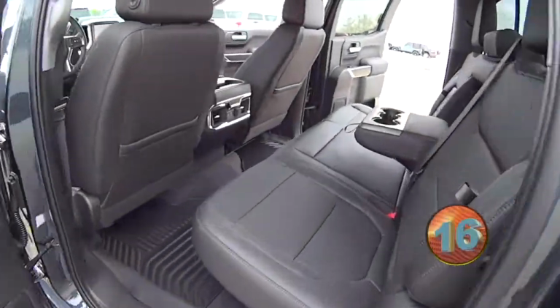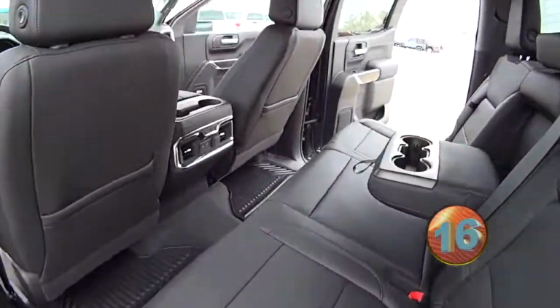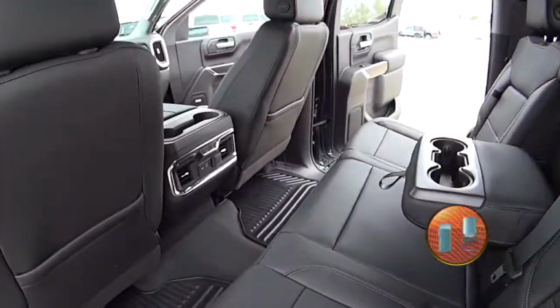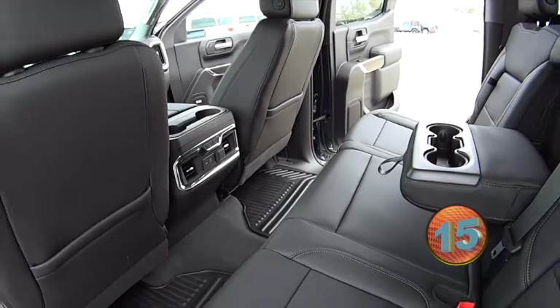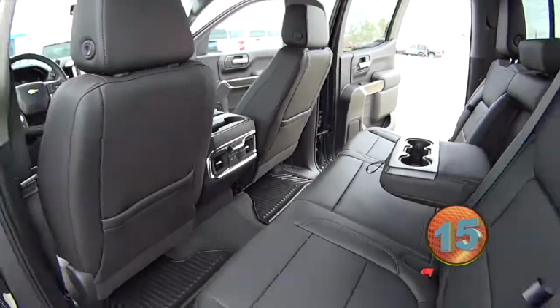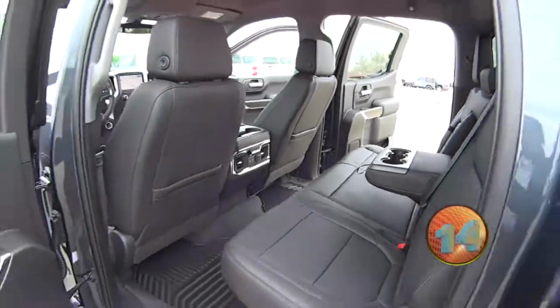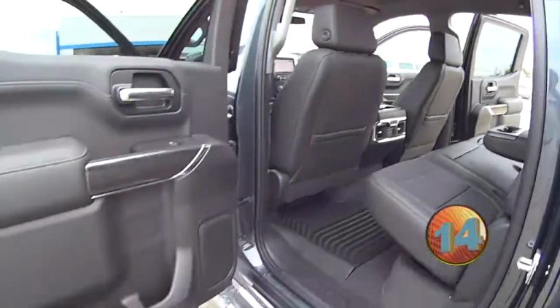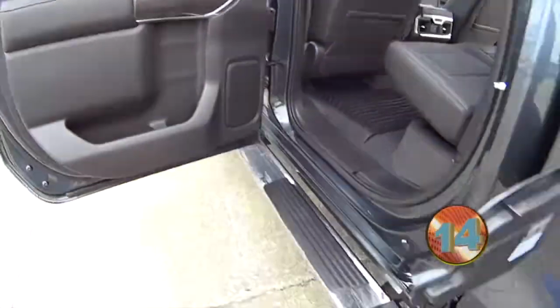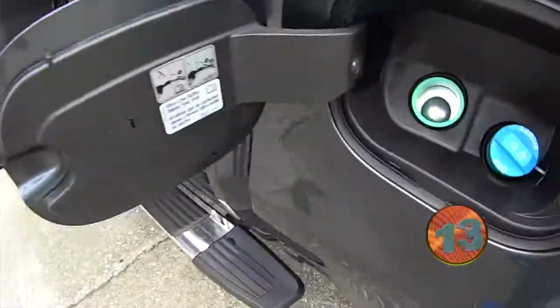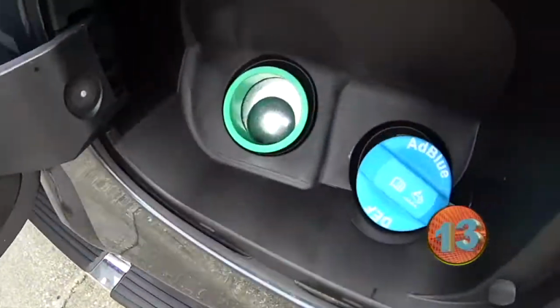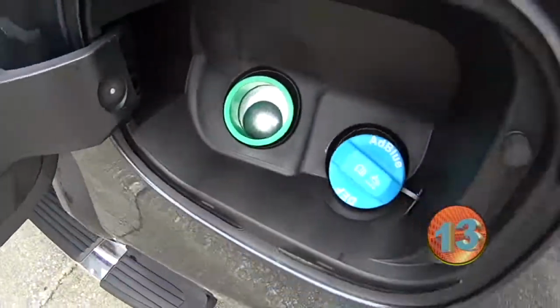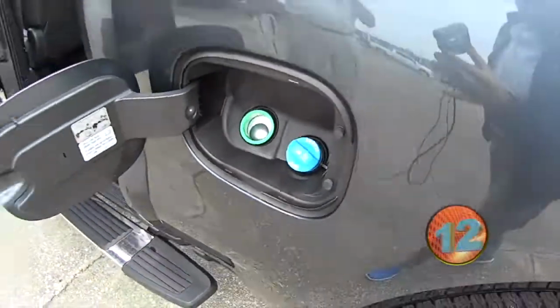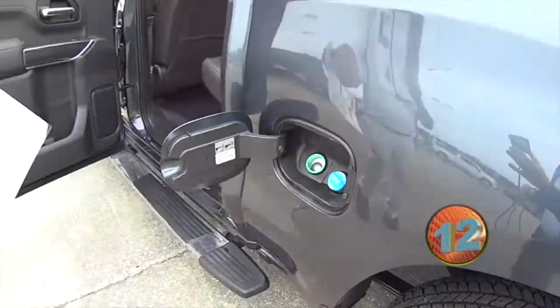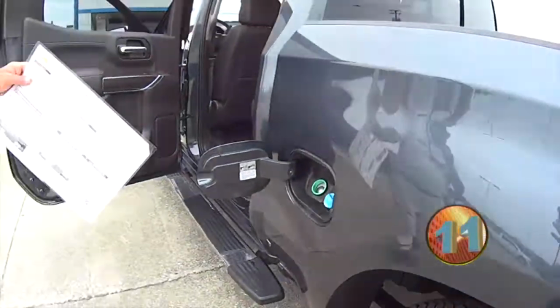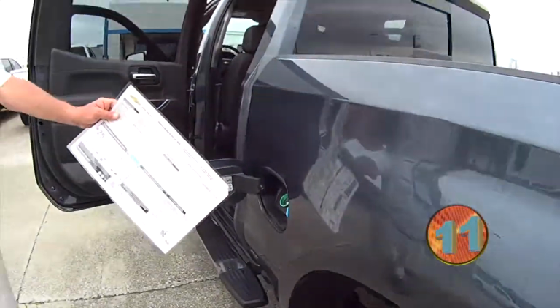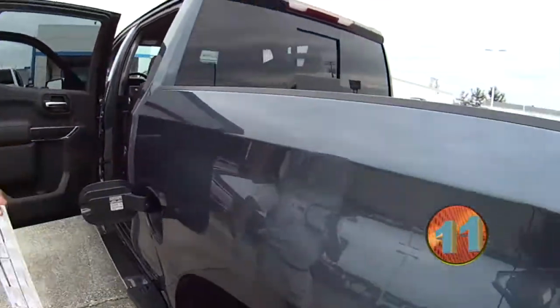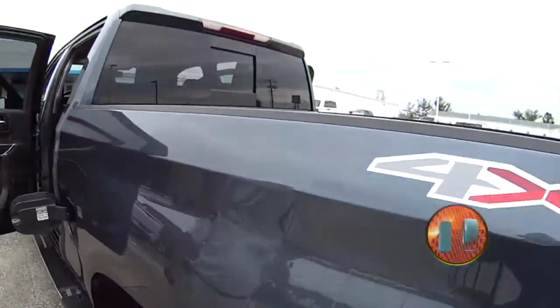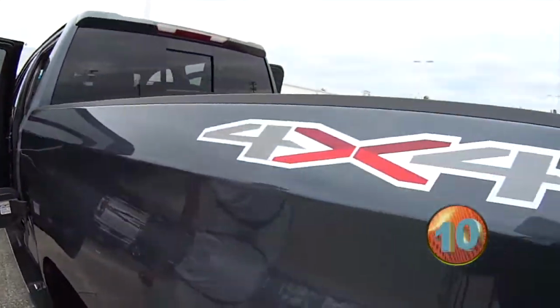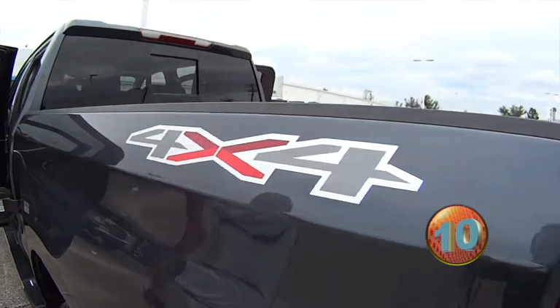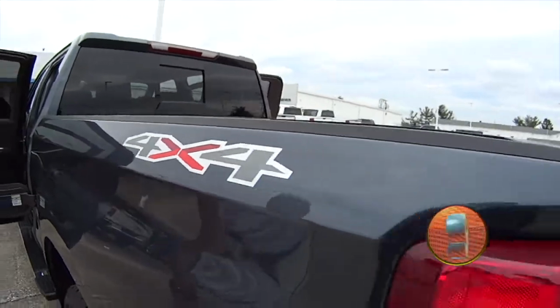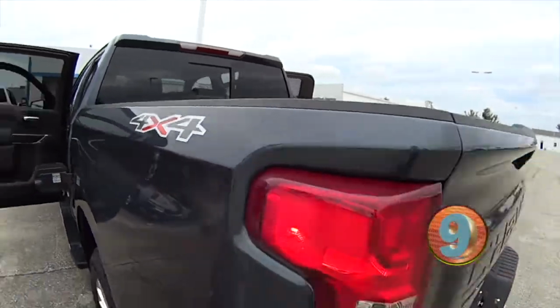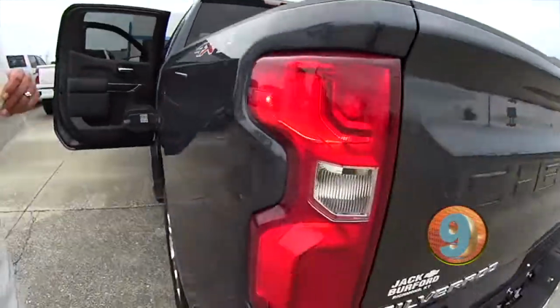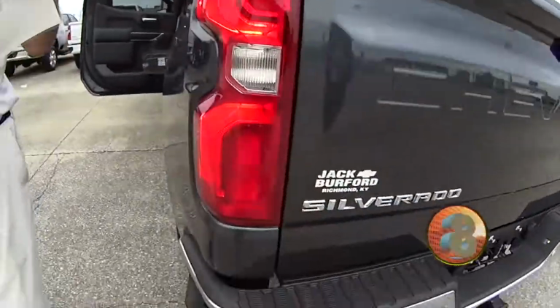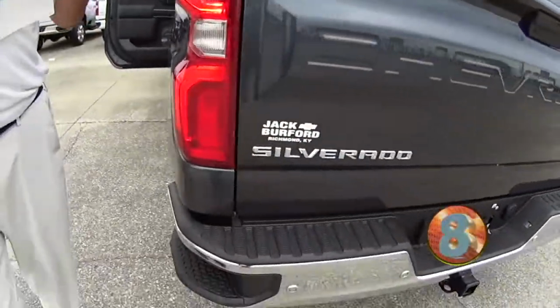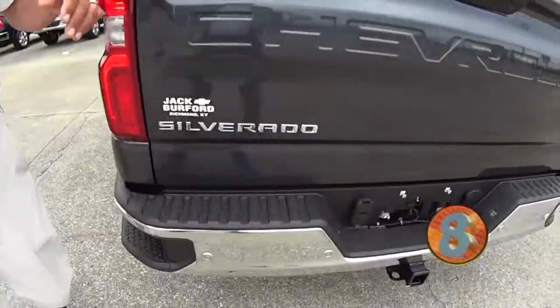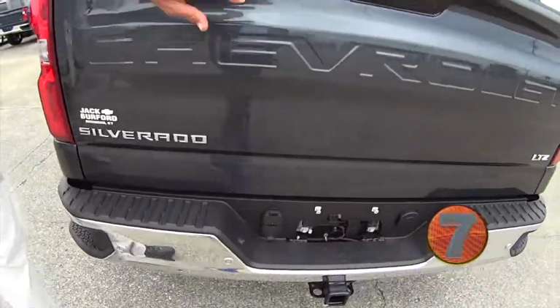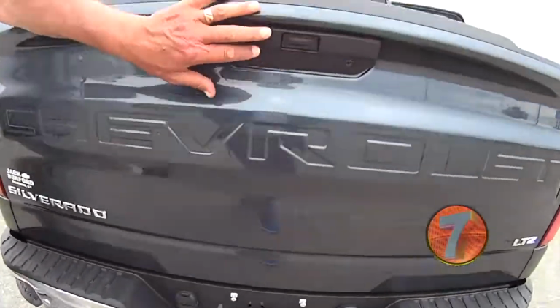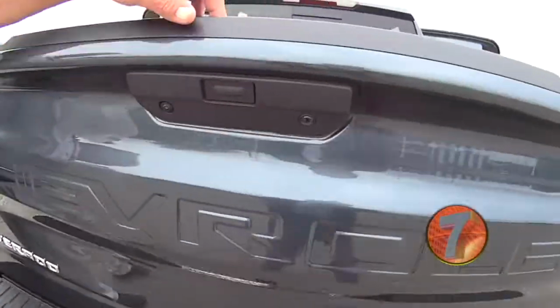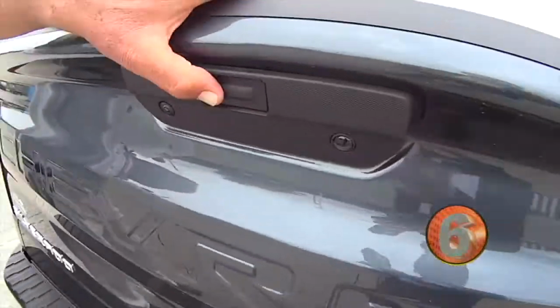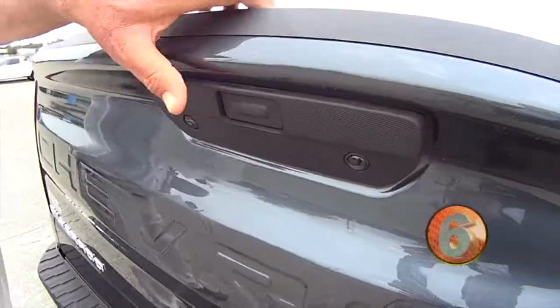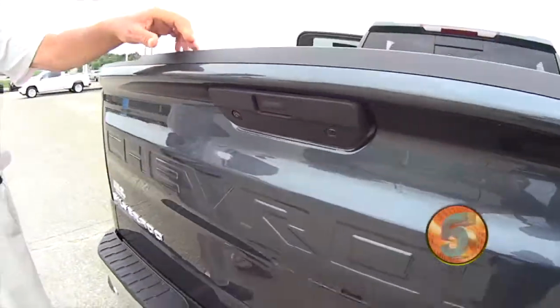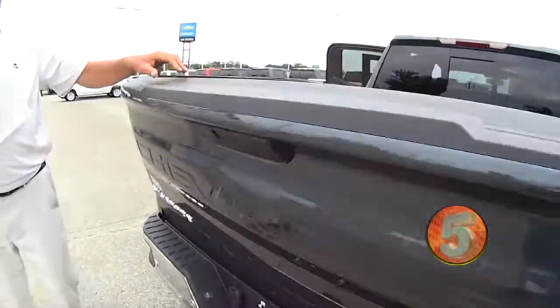This thing is absolutely loaded, too. Heated and ventilated leather. That's where your diesel fuel goes in, your diff fluid there. And of course, all the tailgates now with a touch of the button will drop down.